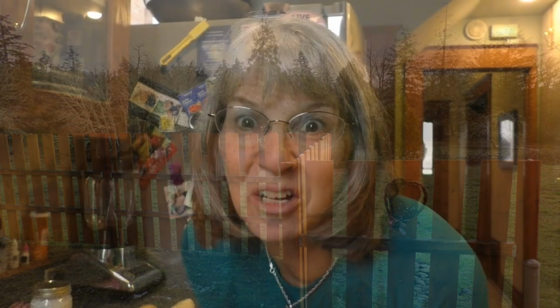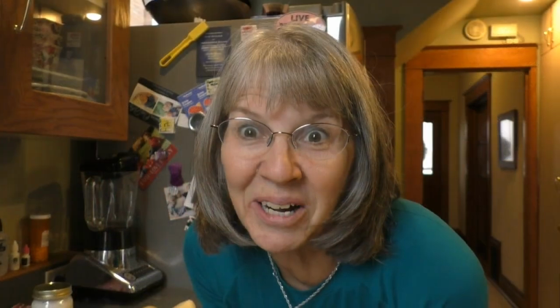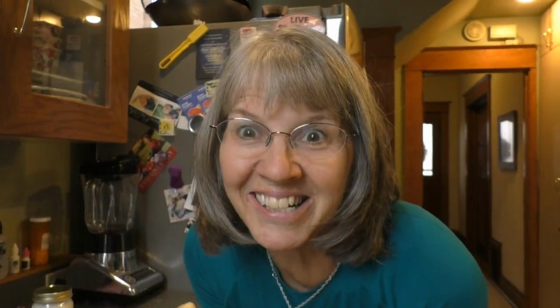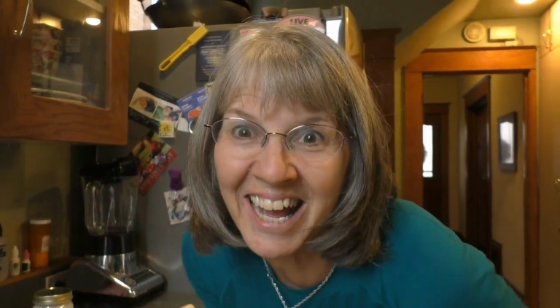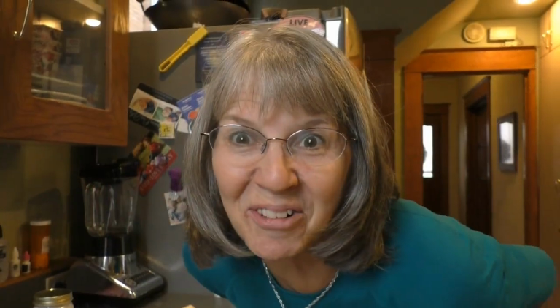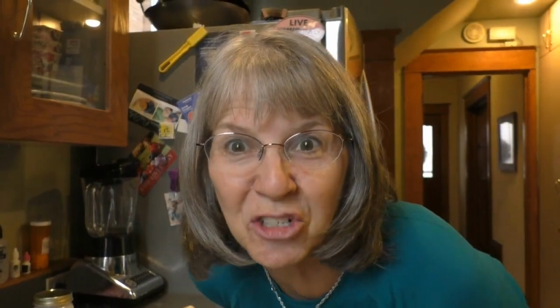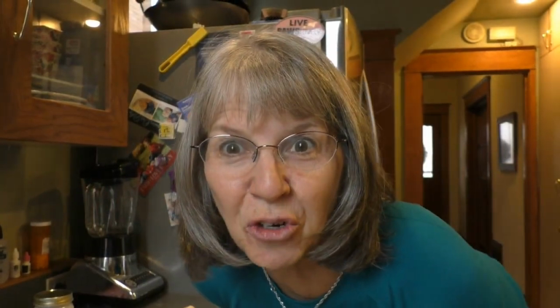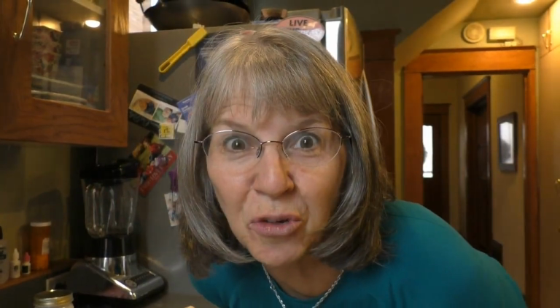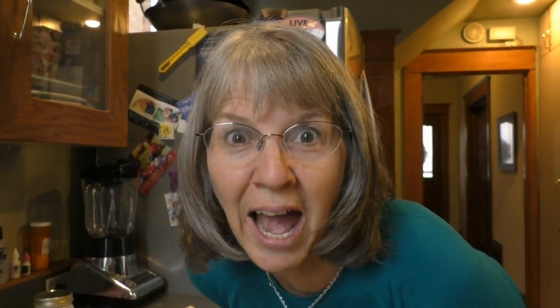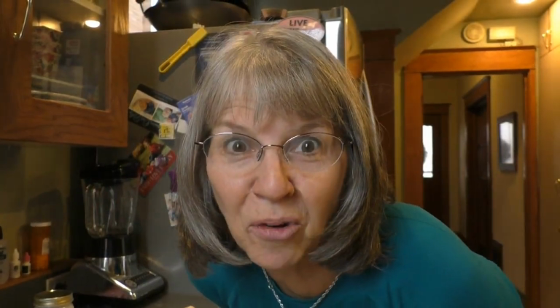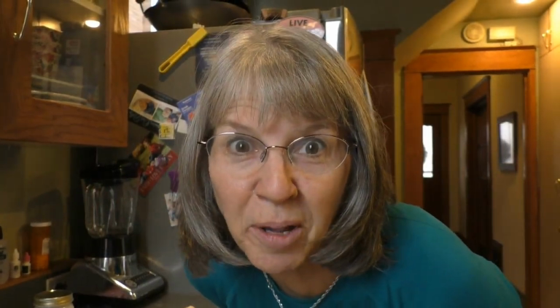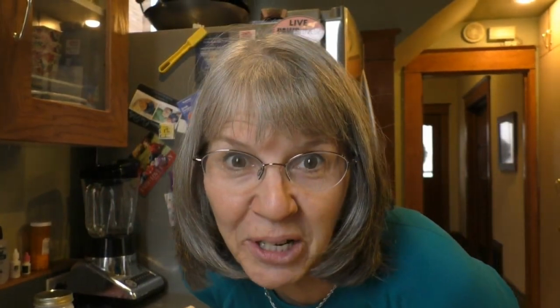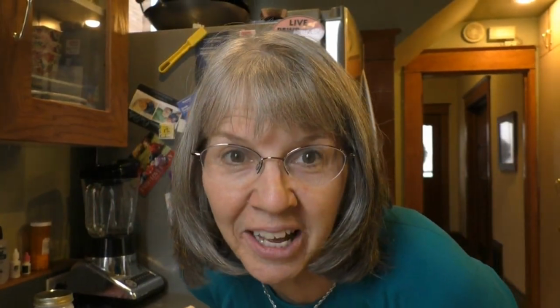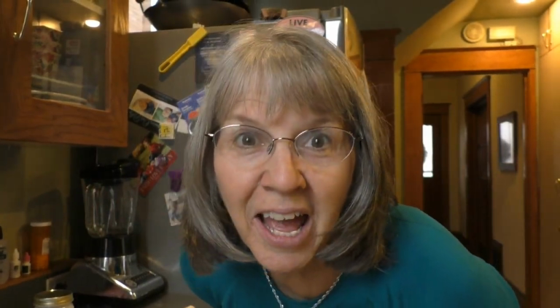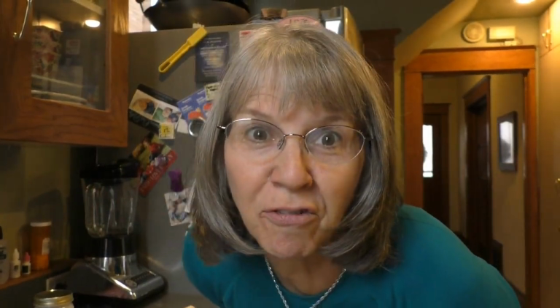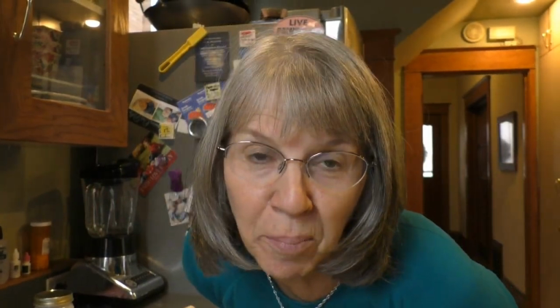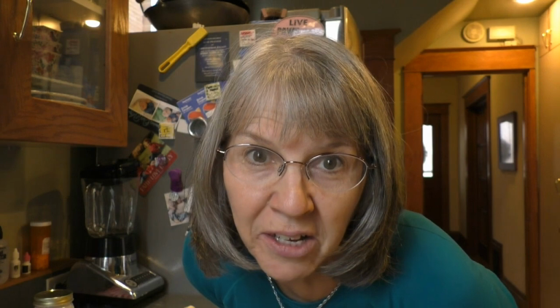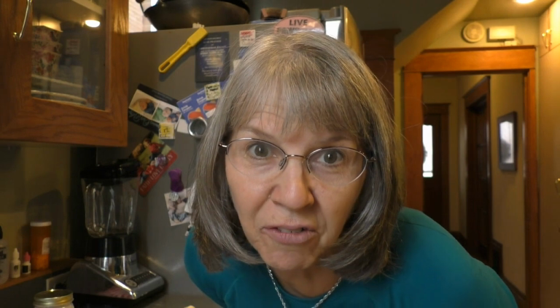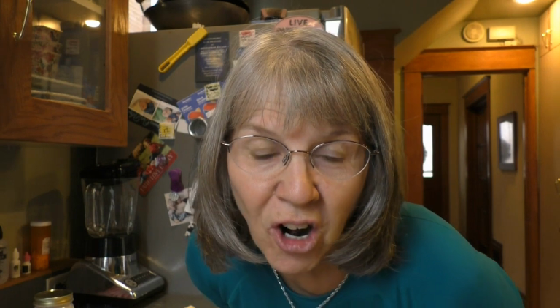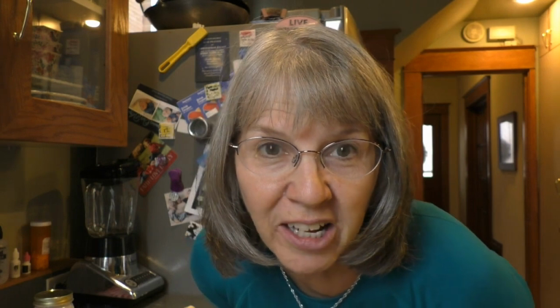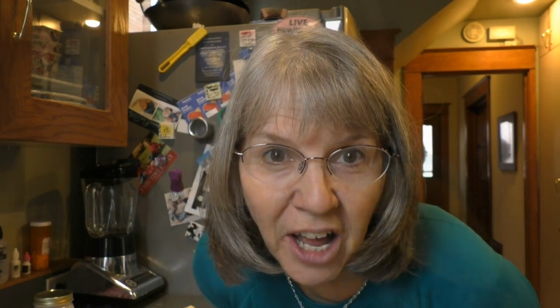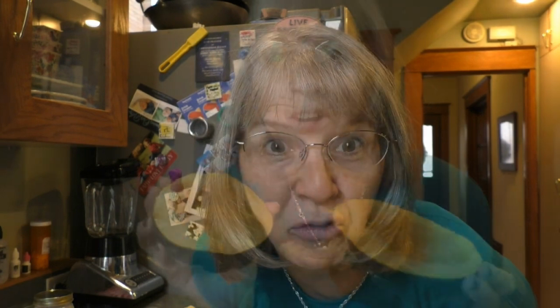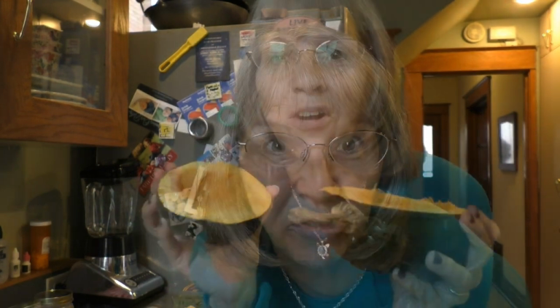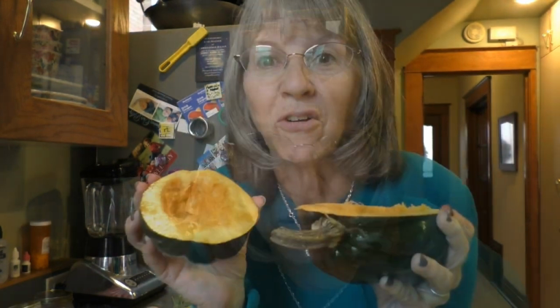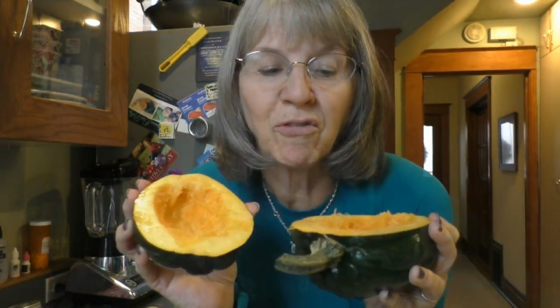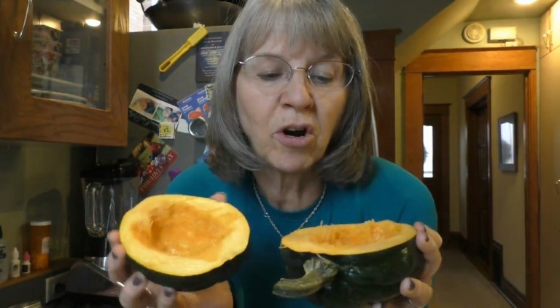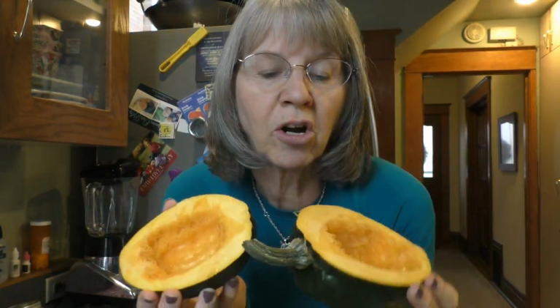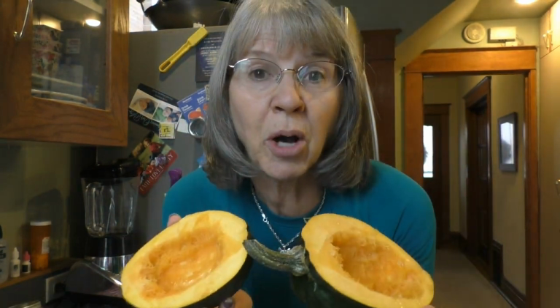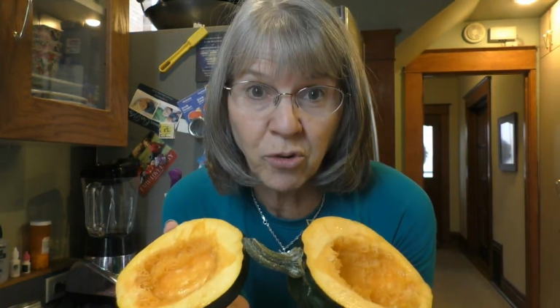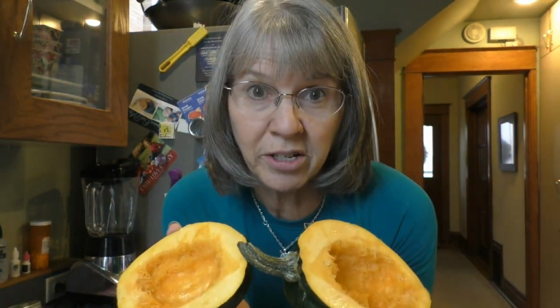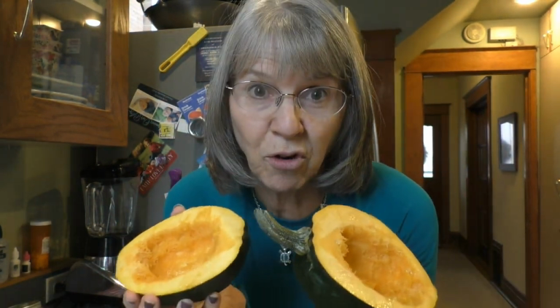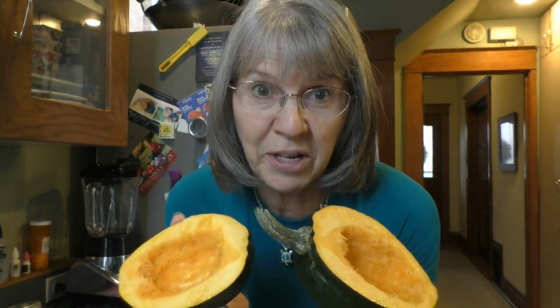Good morning. Today I'm going to show you how I am cooking a meal for our lunch out of real food. For our carbohydrate, for our meal,